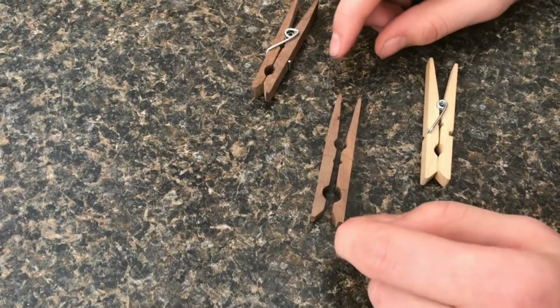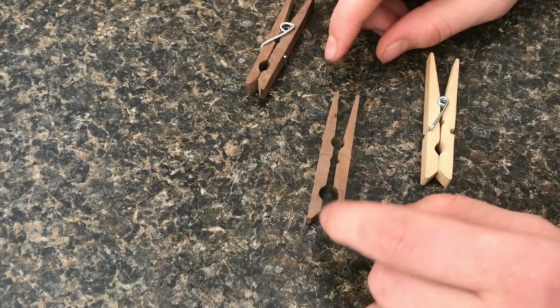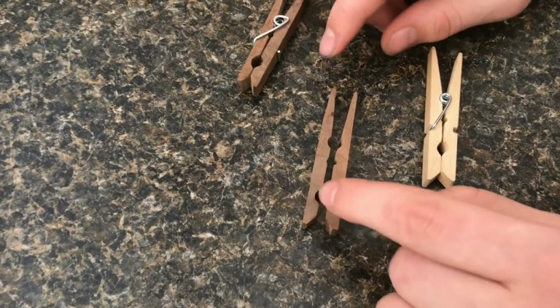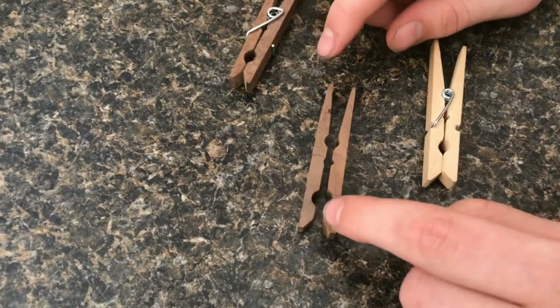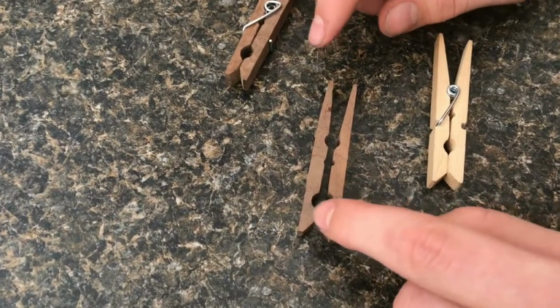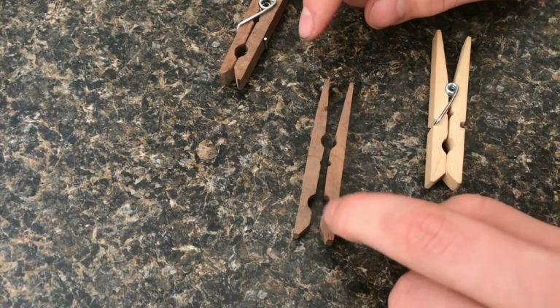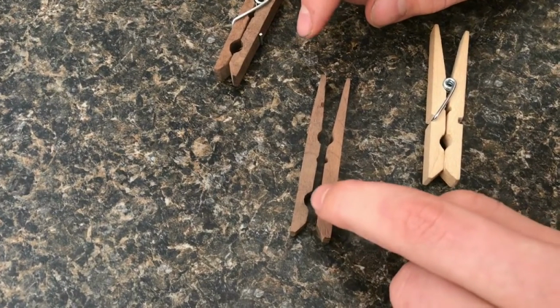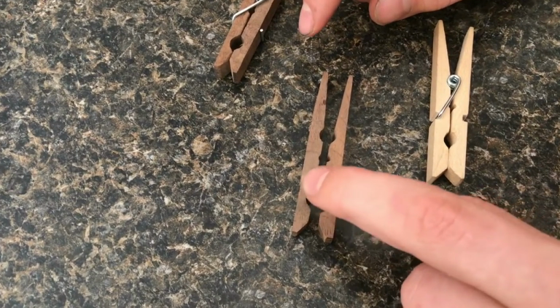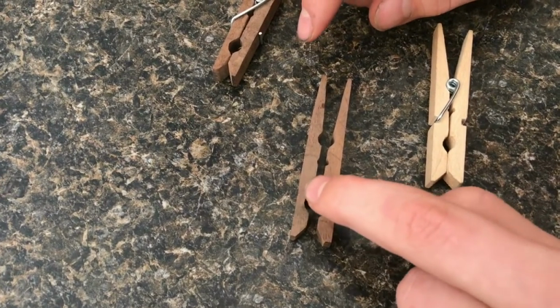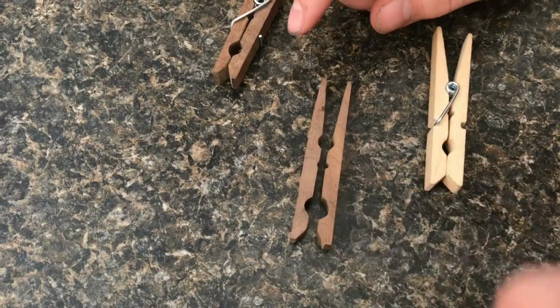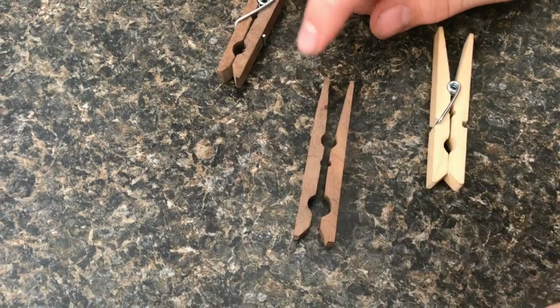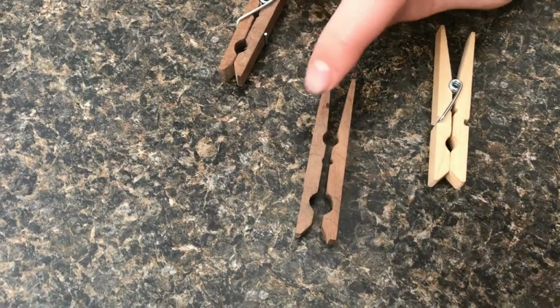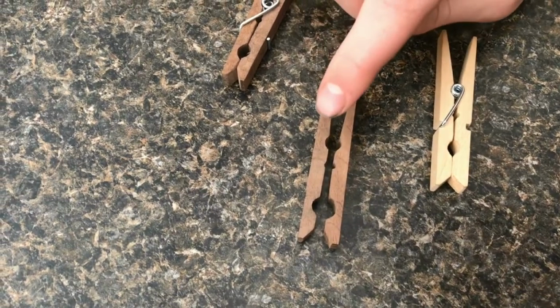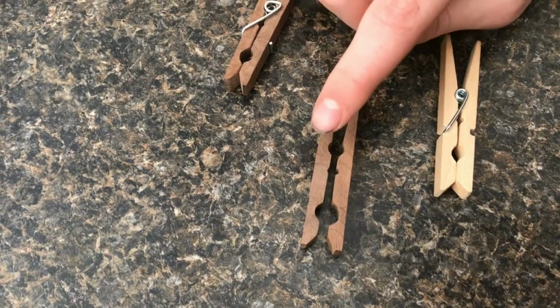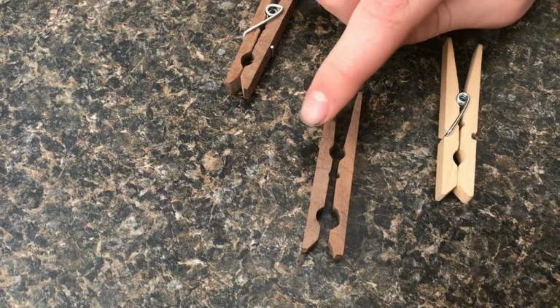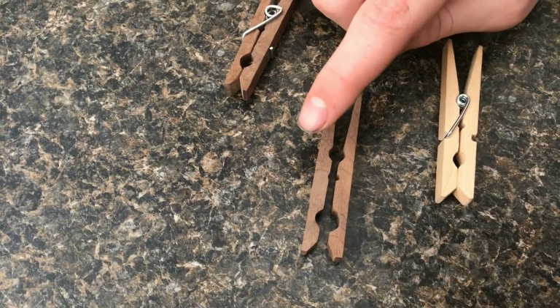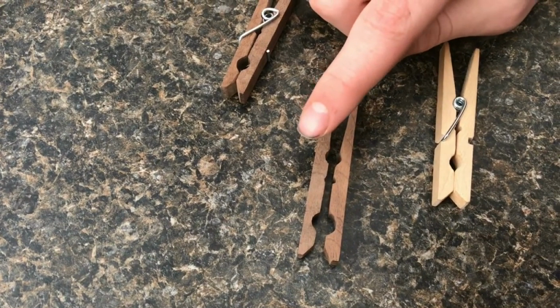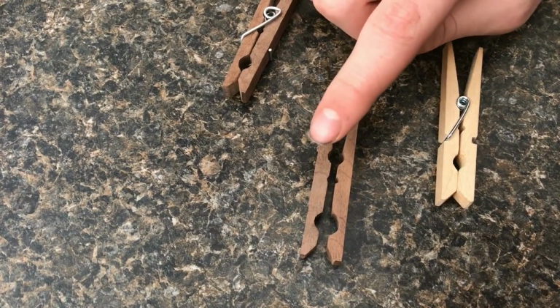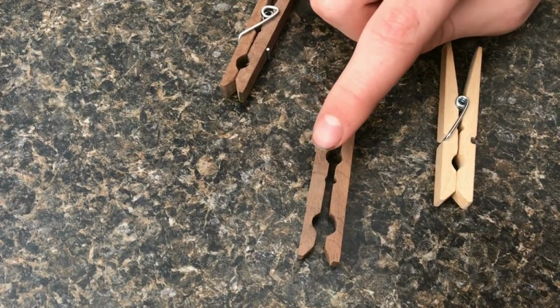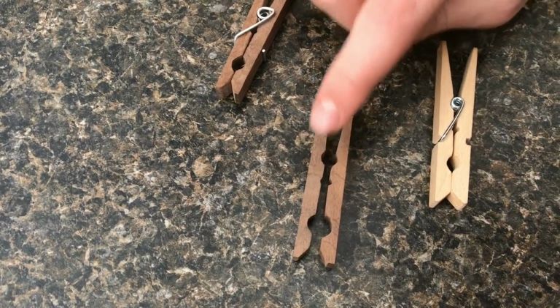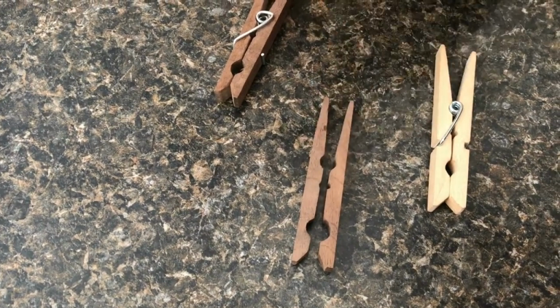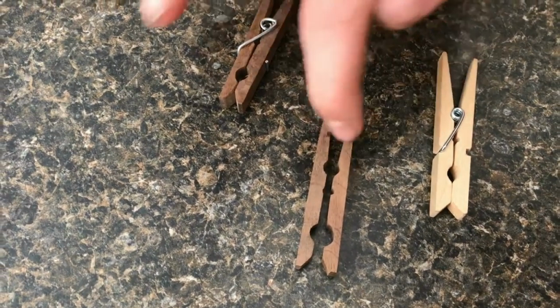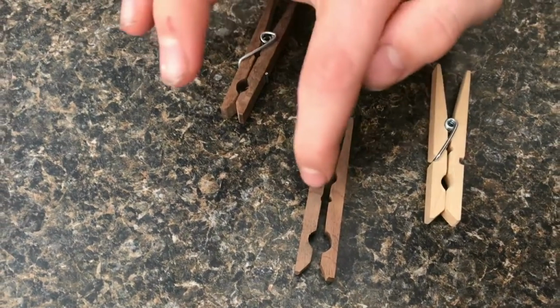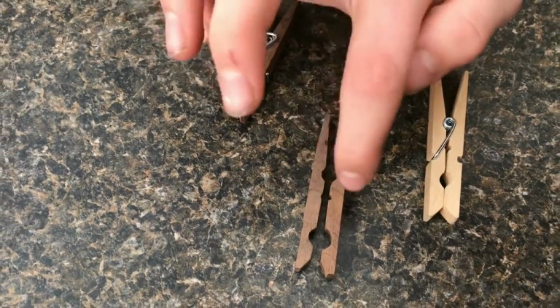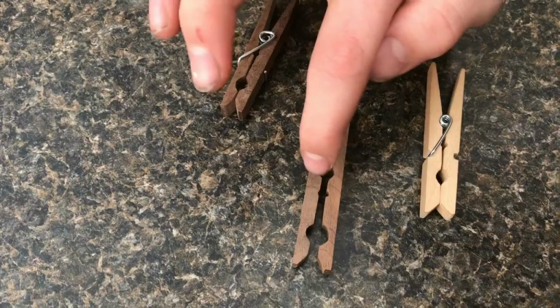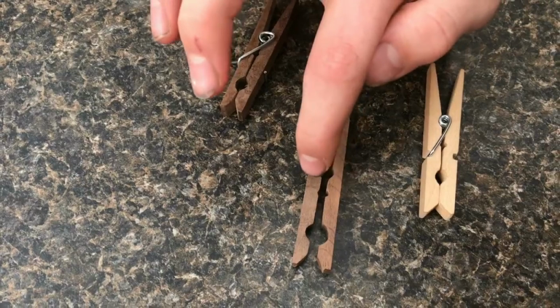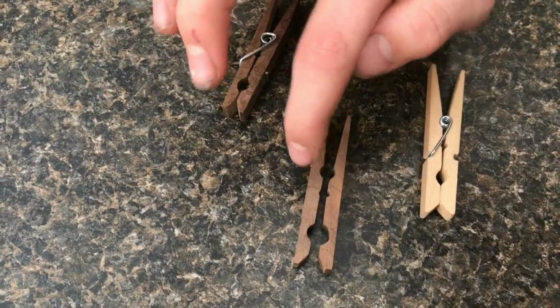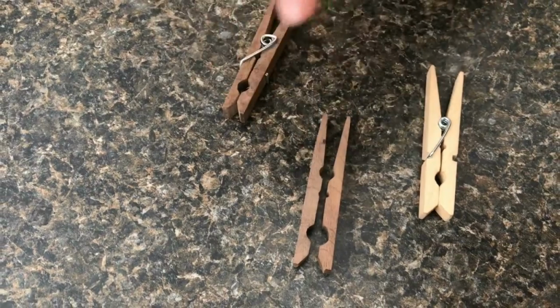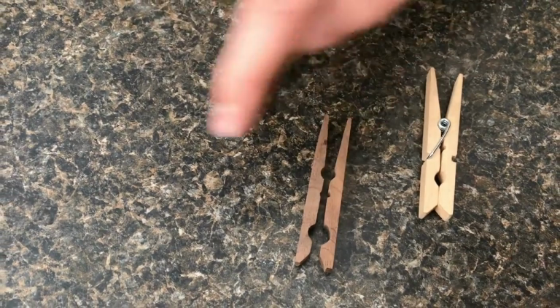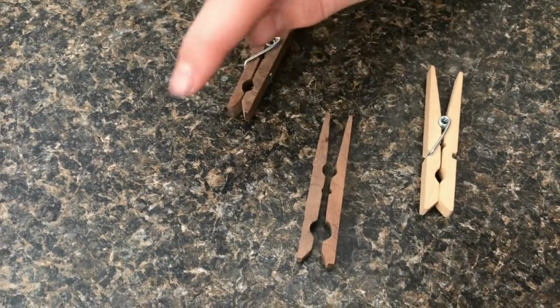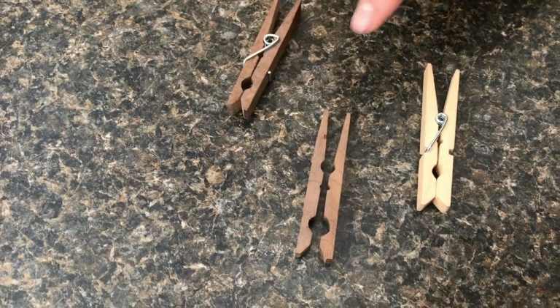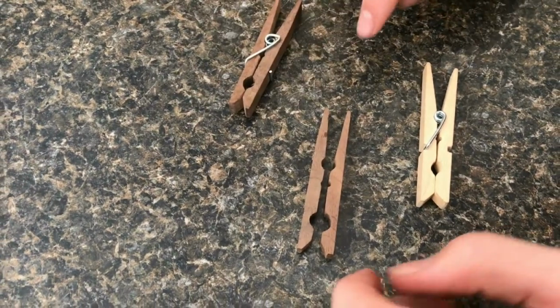Then I took two drill bits — a bigger drill bit and drilled it through right there, and a smaller drill bit and drilled it through right here. Then these two really small drill bits and I drilled two holes there.